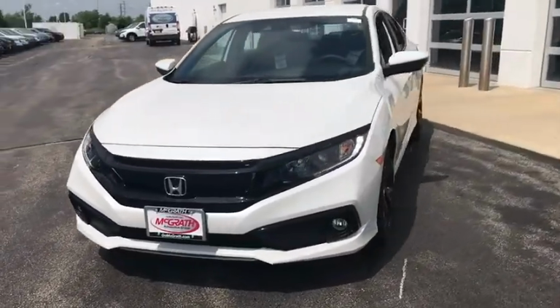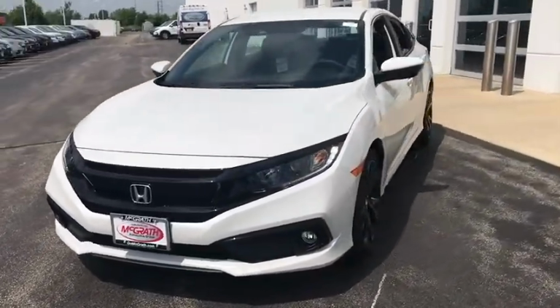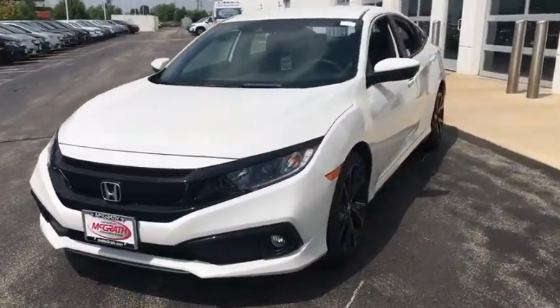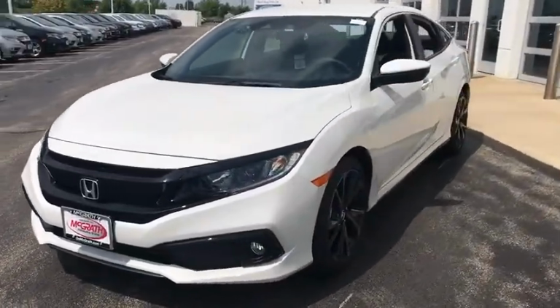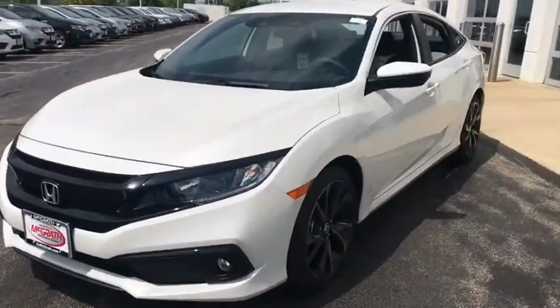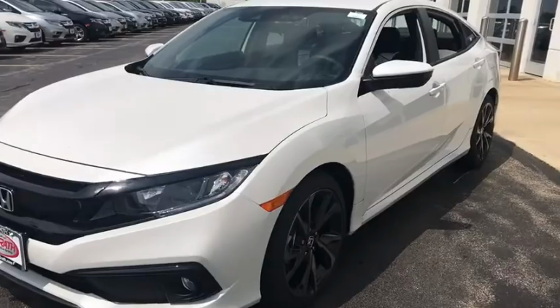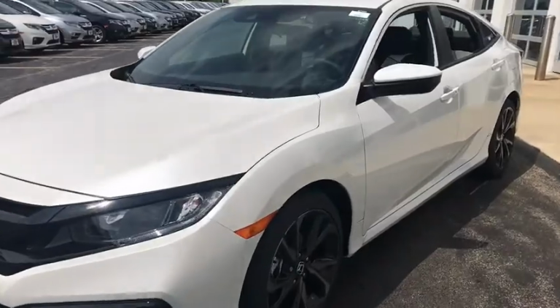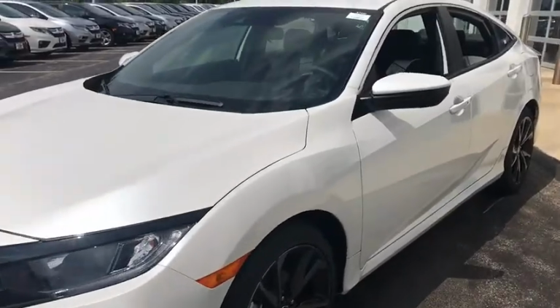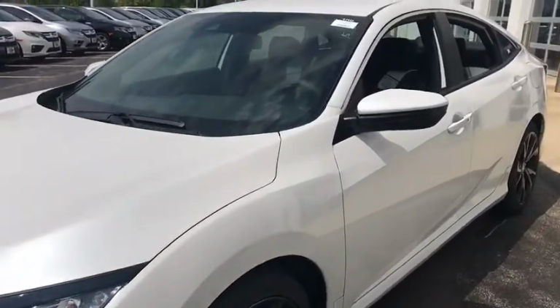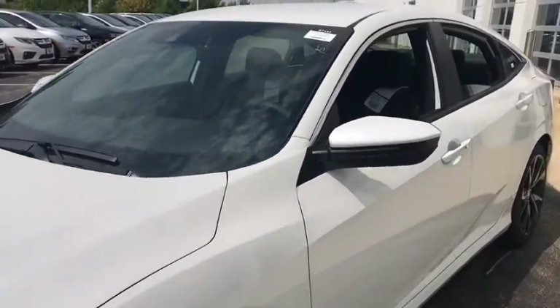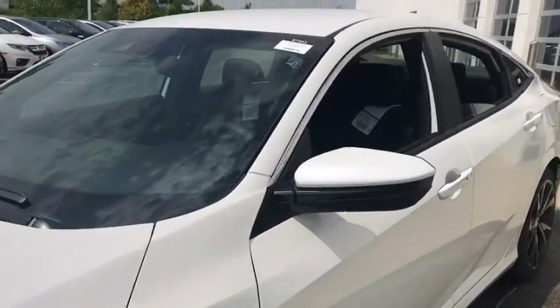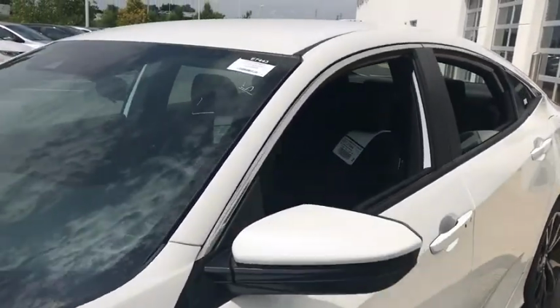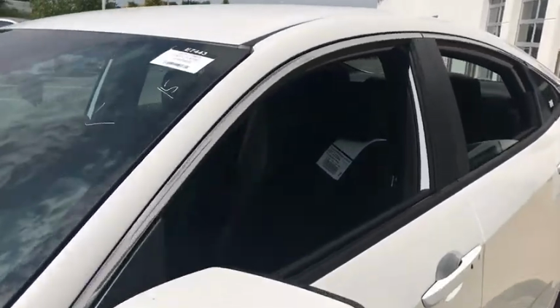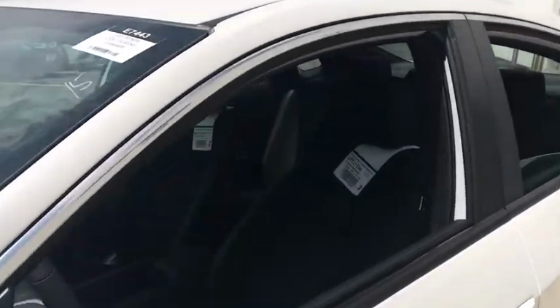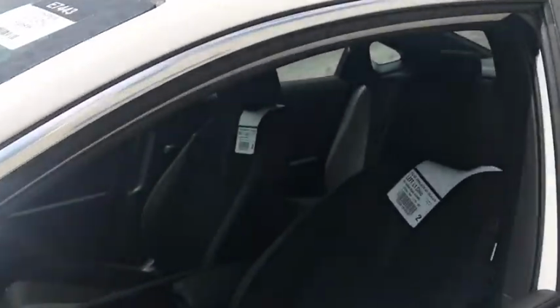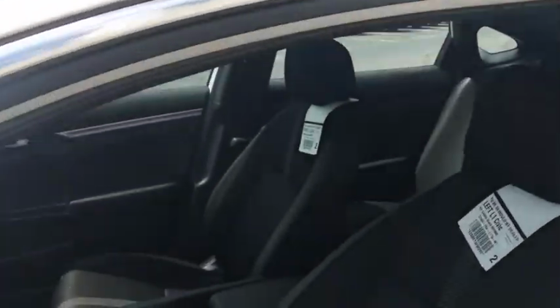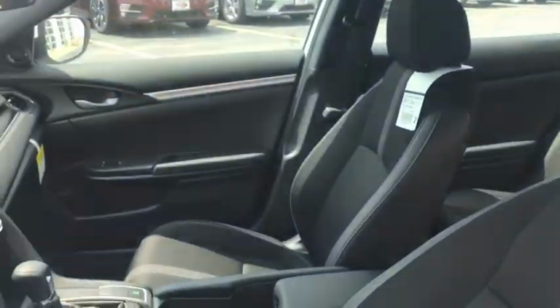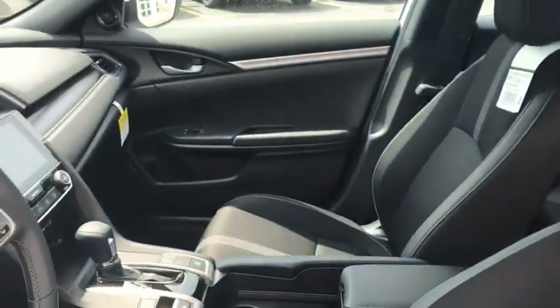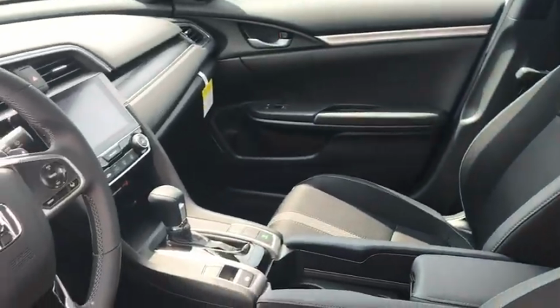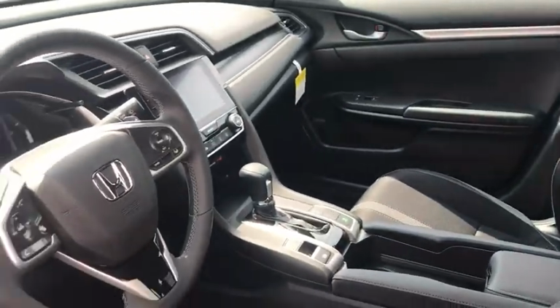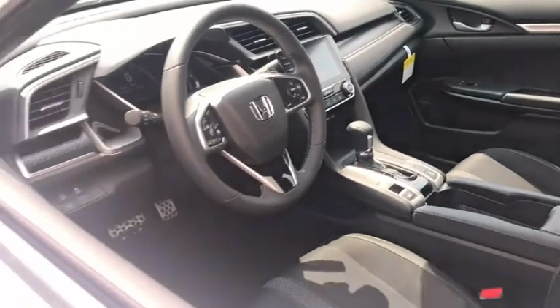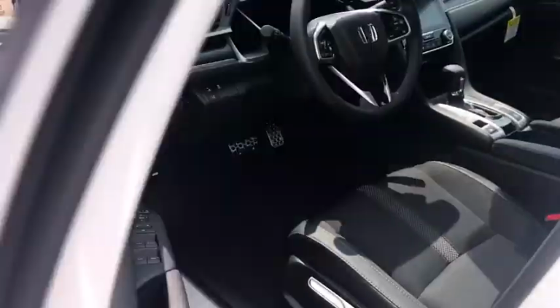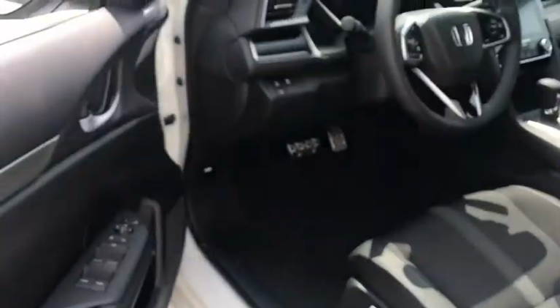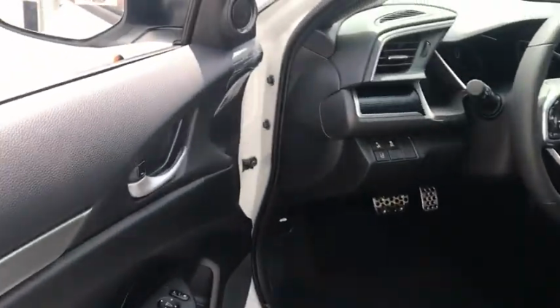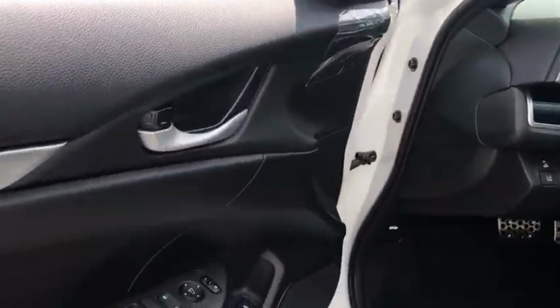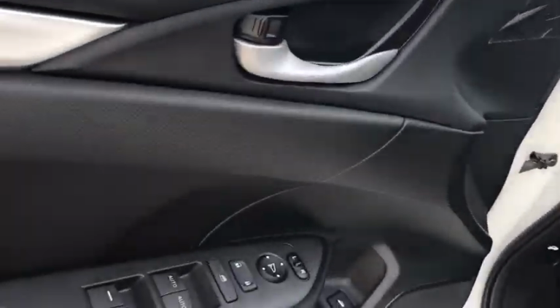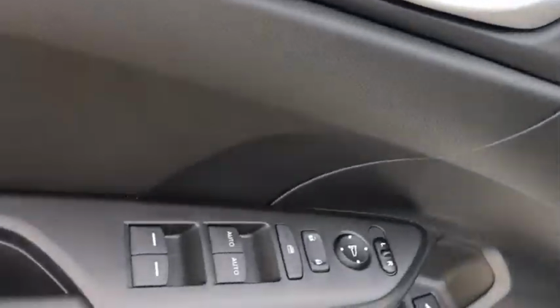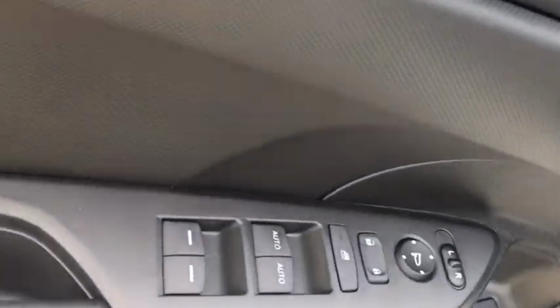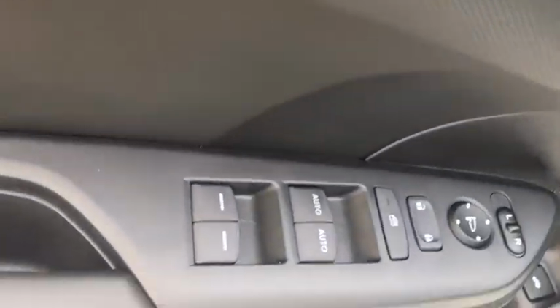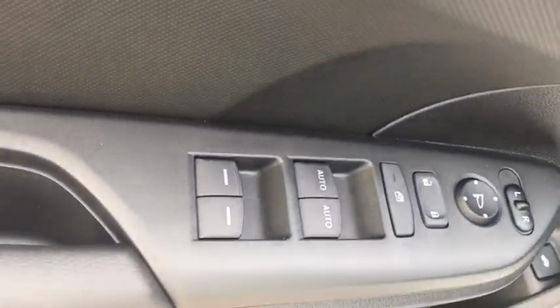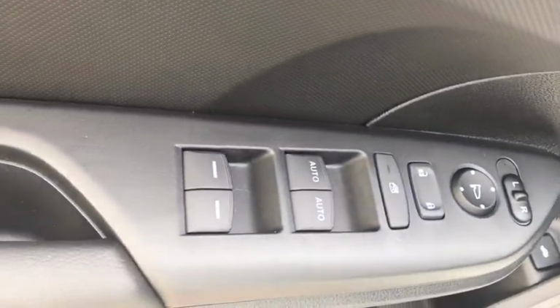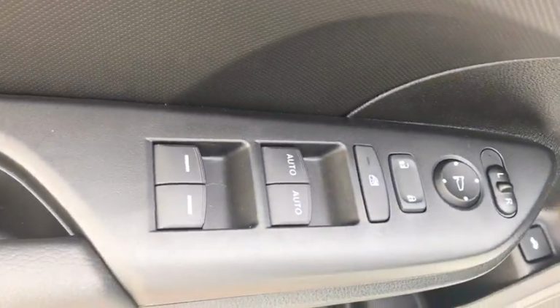Here are some of this vehicle's great options: backup camera, leather-wrapped steering wheel, front wheel drive, trip computer, fog lights, outside temperature gauge, day and night rear view mirror.